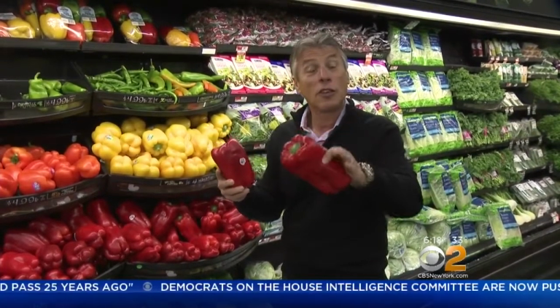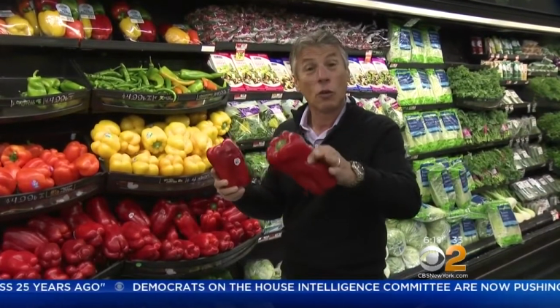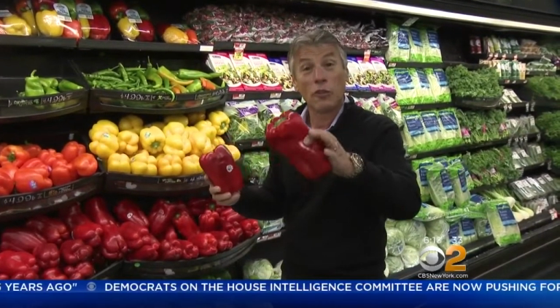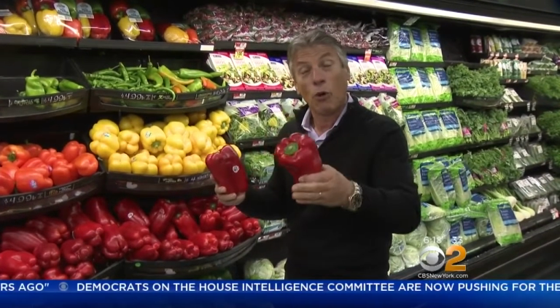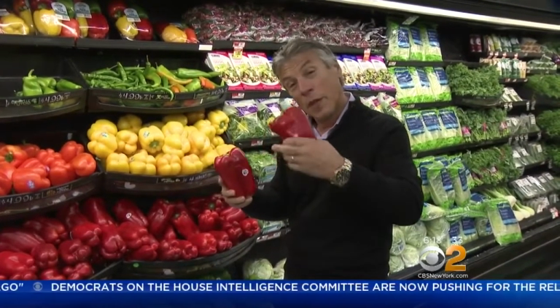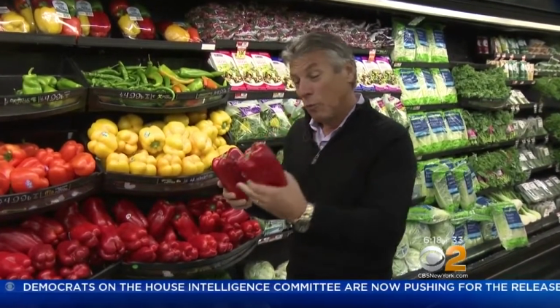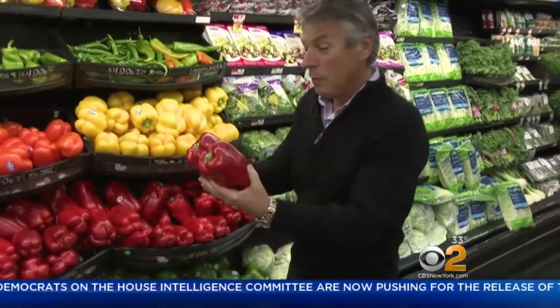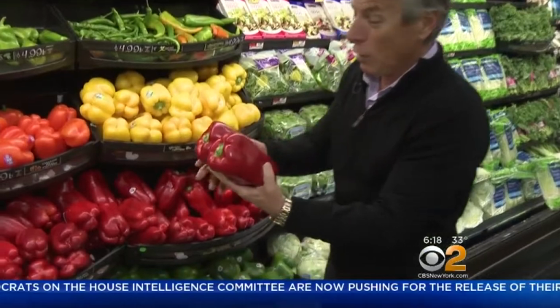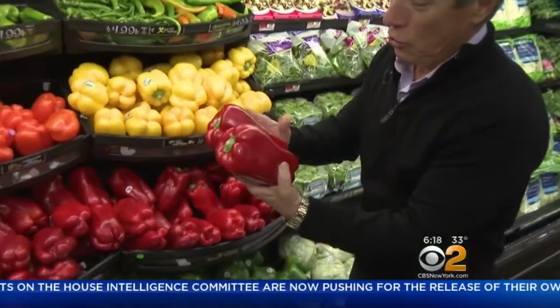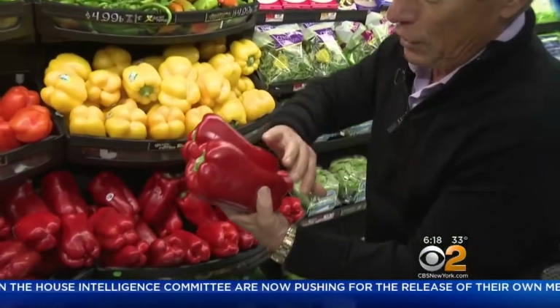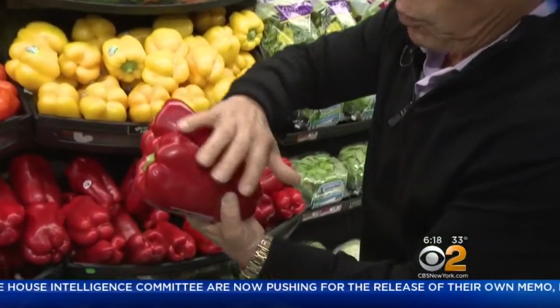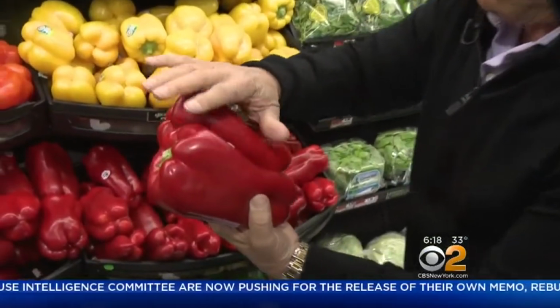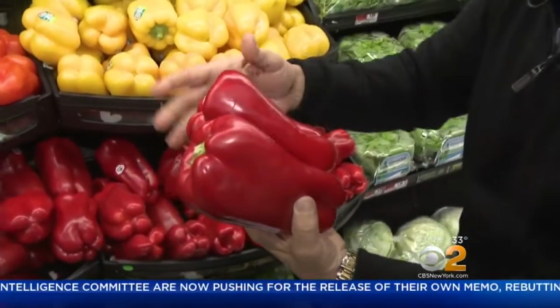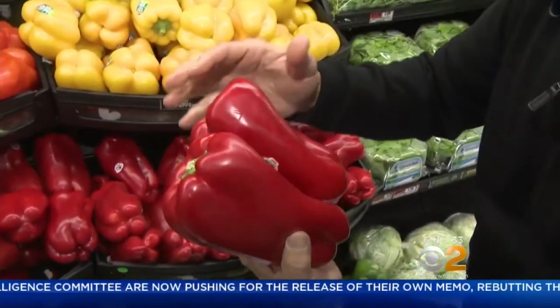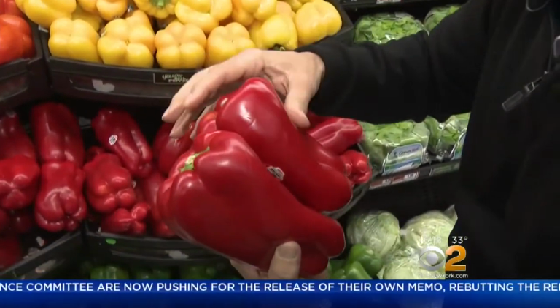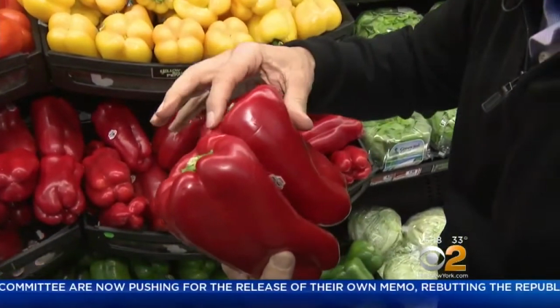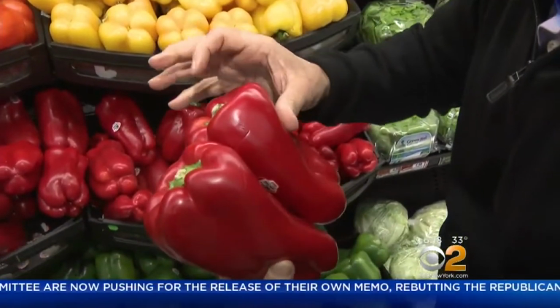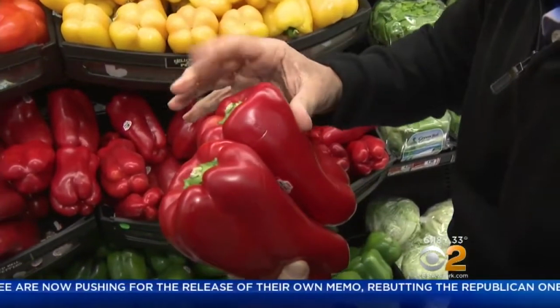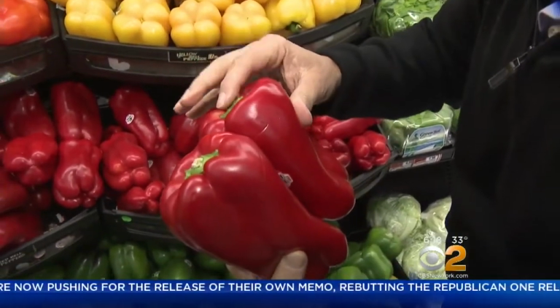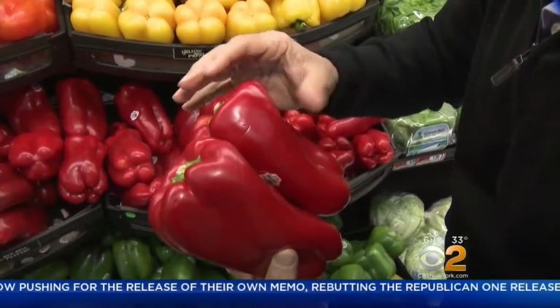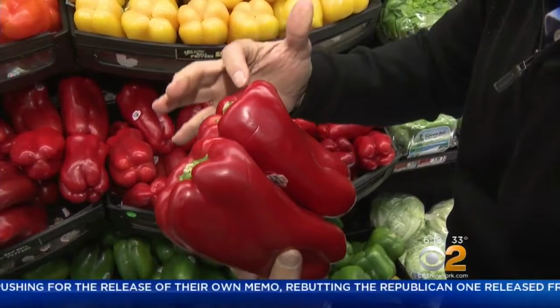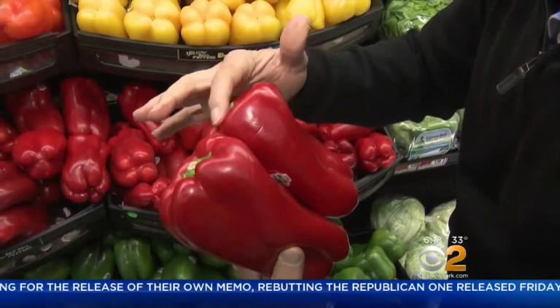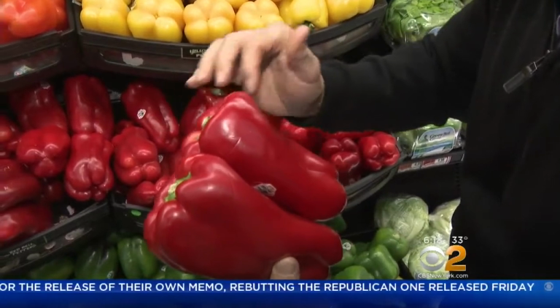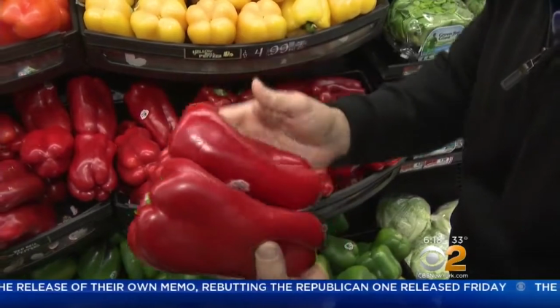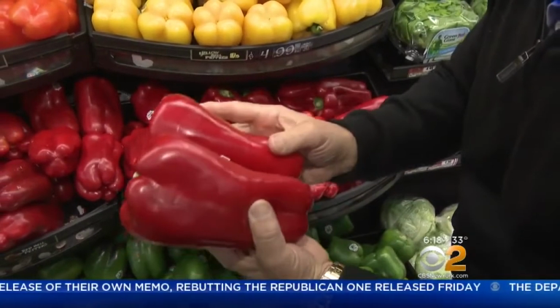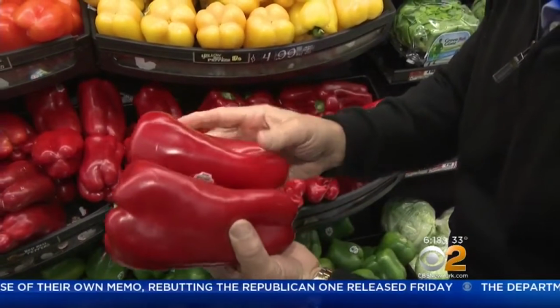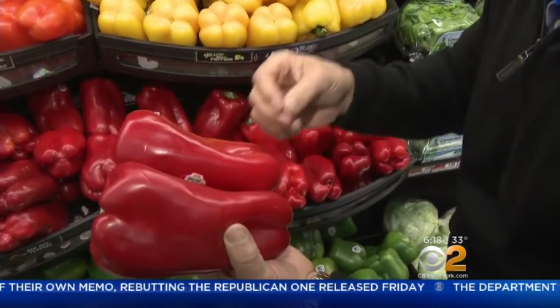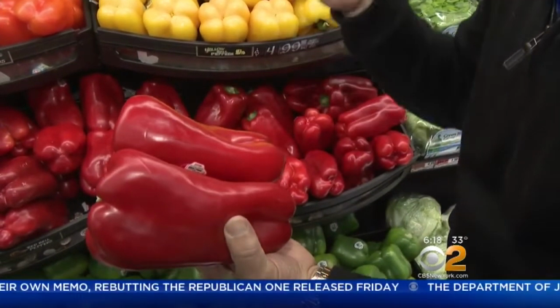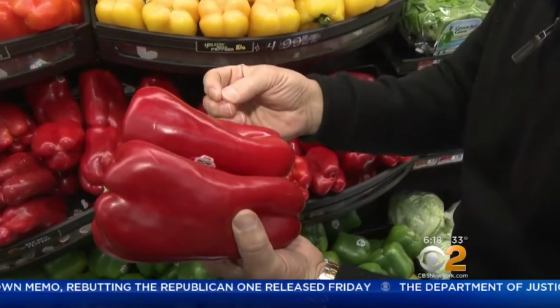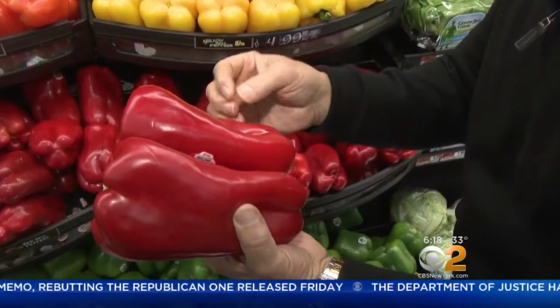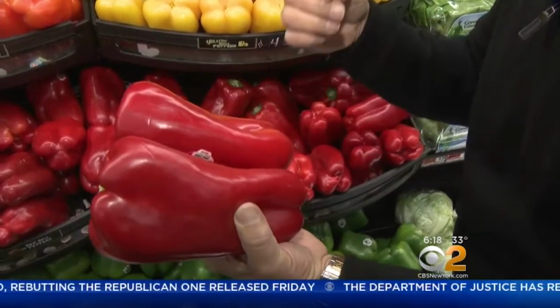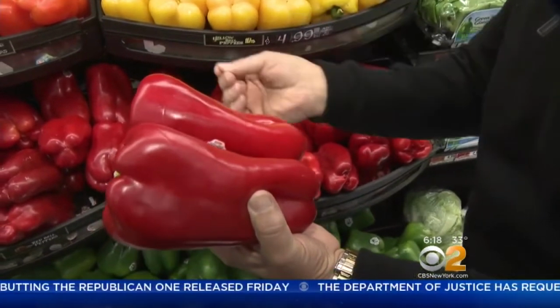Selection of produce is very important. When you buy them, you want to make sure they're nice and red. Check the crown — the stem has to be attached and no decaying on the crown. Heavy for the size means they've got thick walls, which is great.